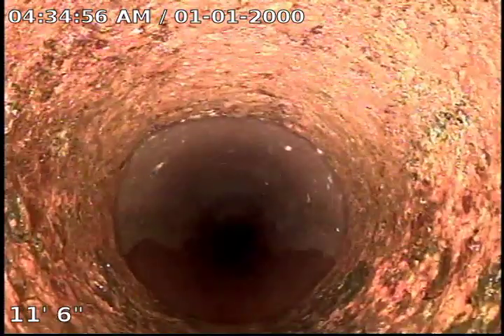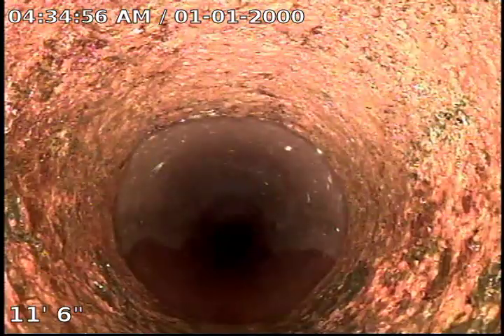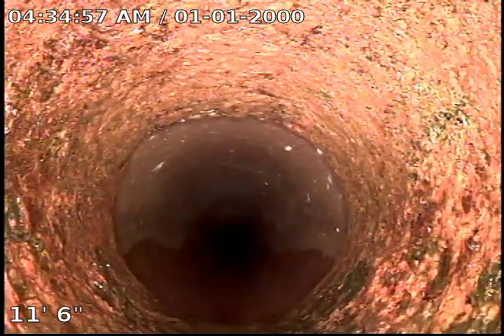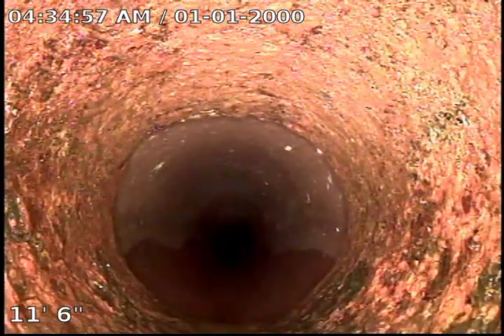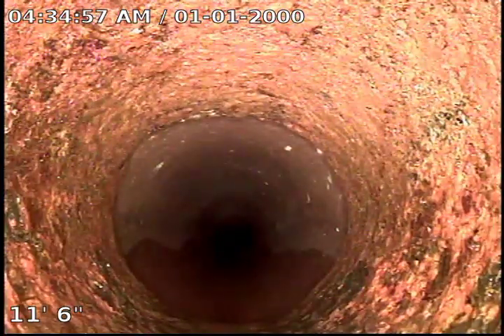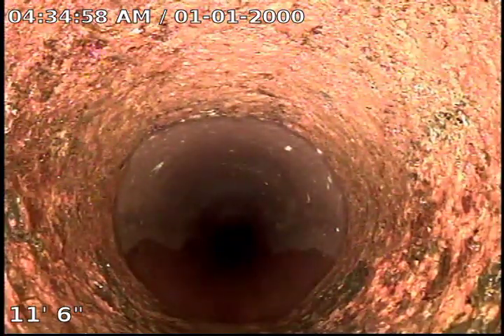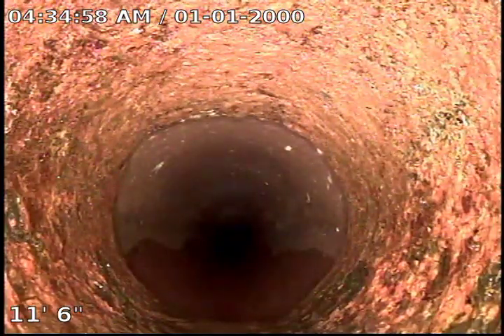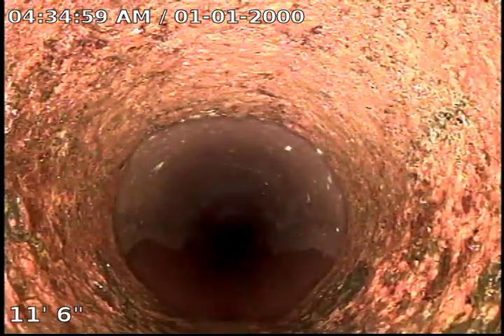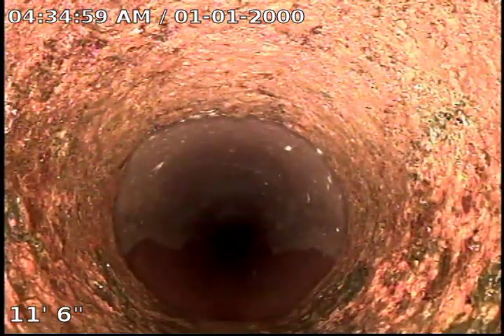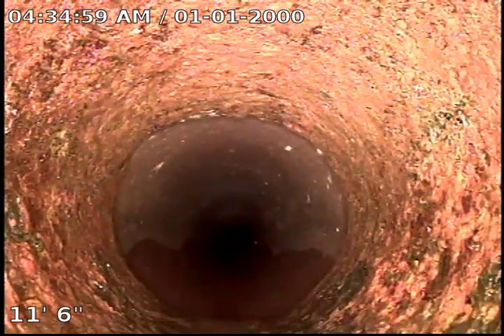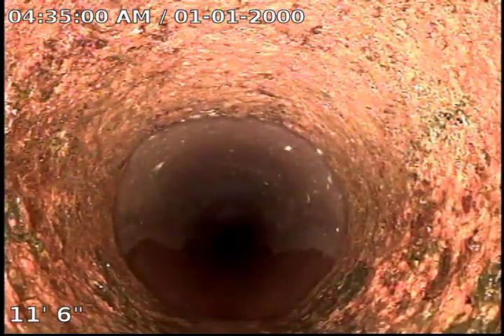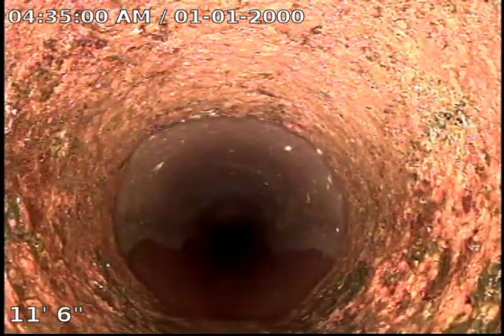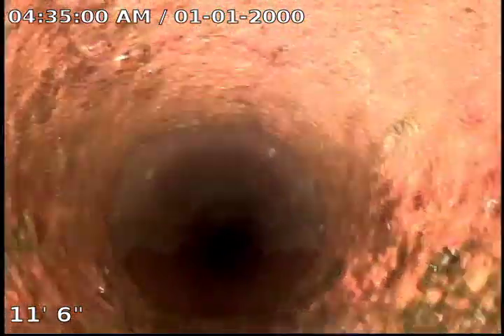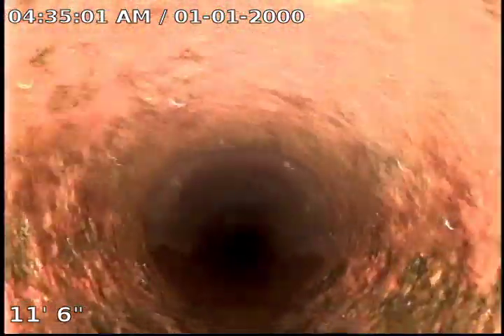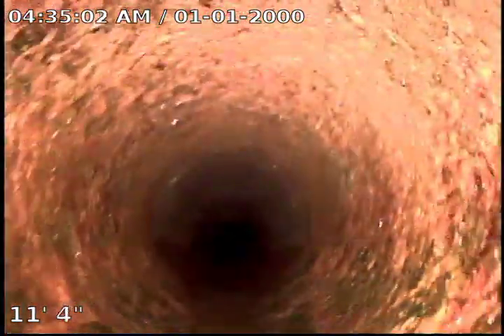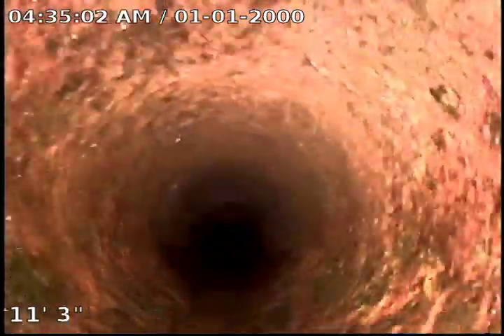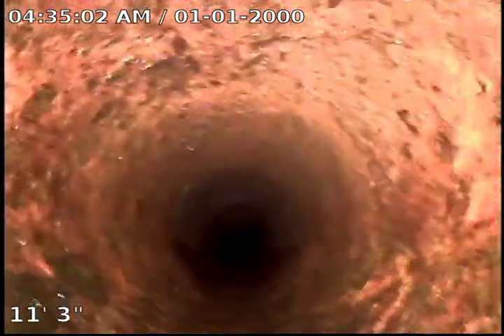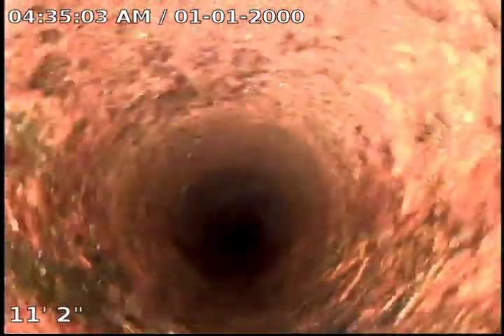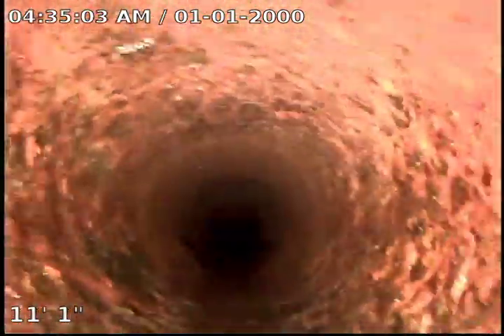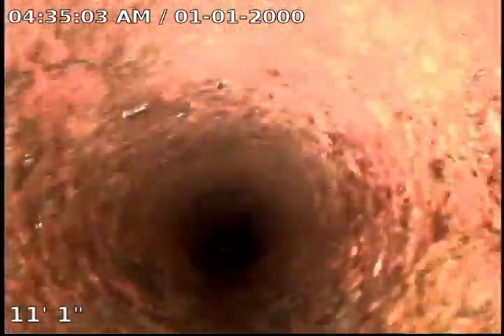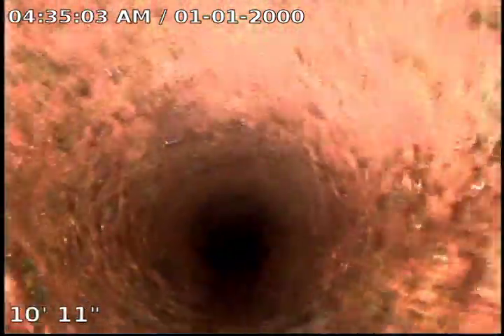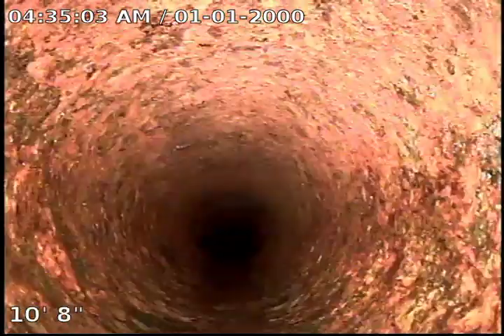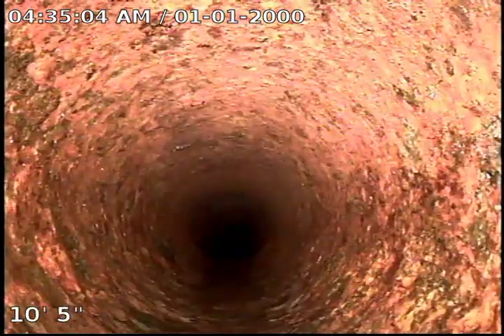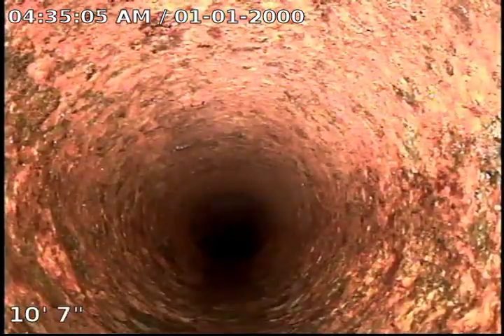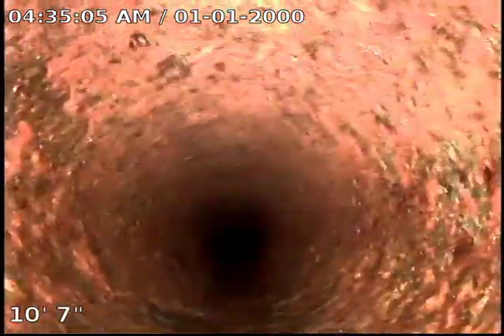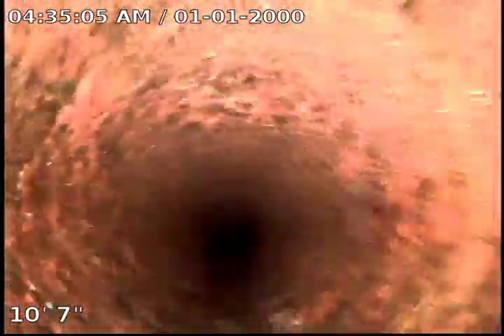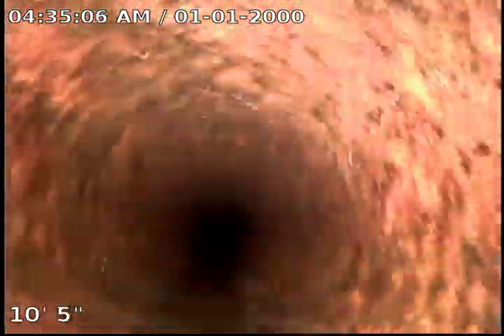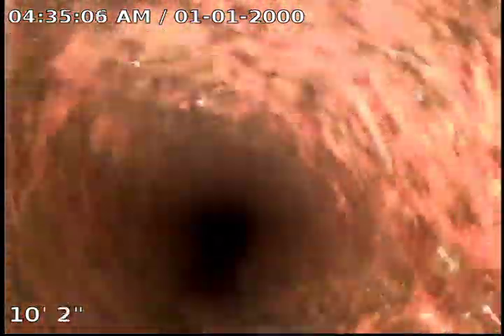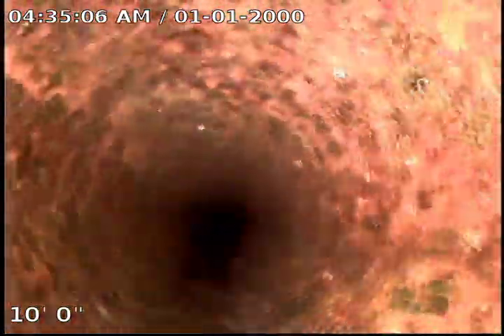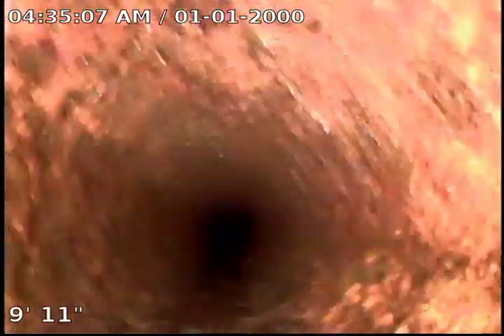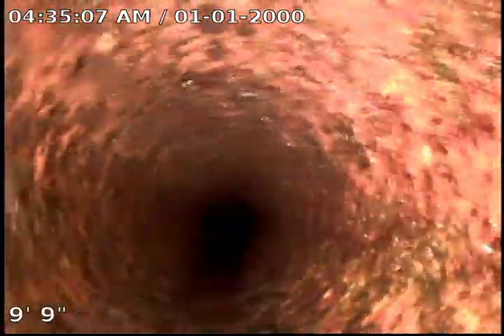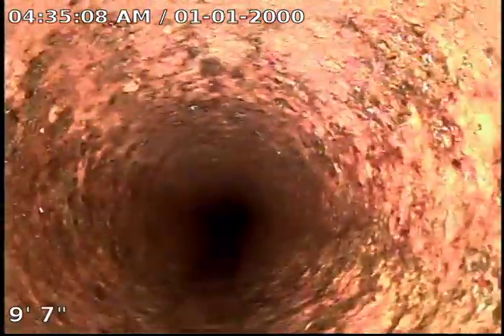There's our cast iron right there. You can tell the pipe's got some buildup and it's shaped kind of funny. Still works good though — just like me.